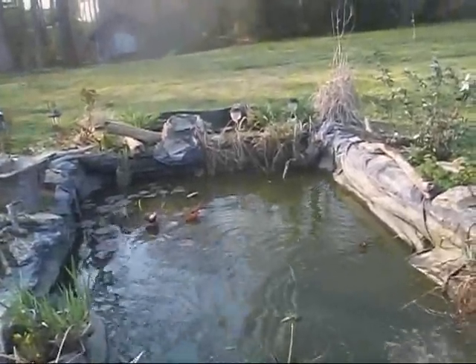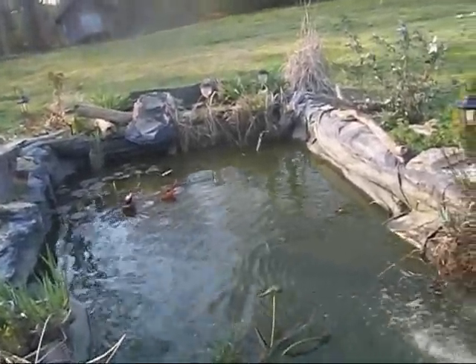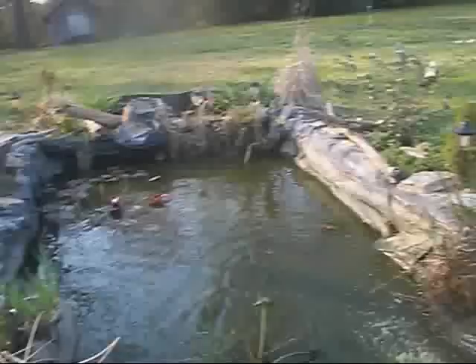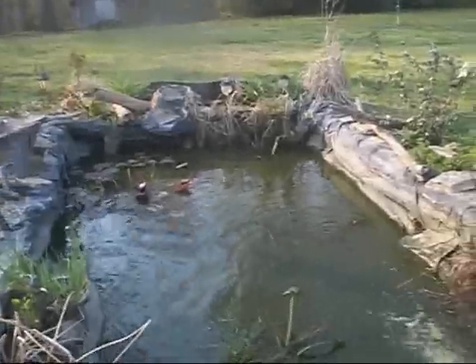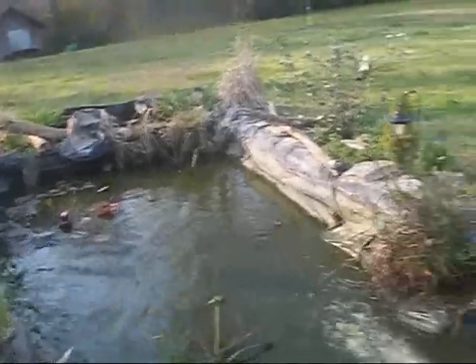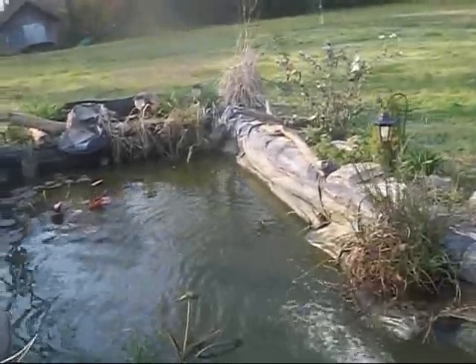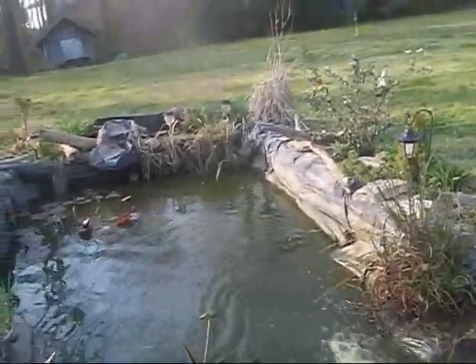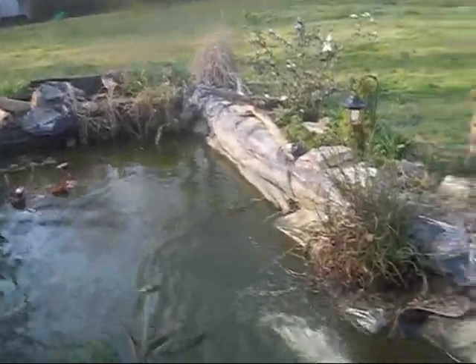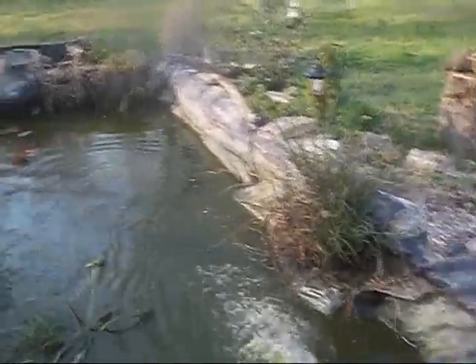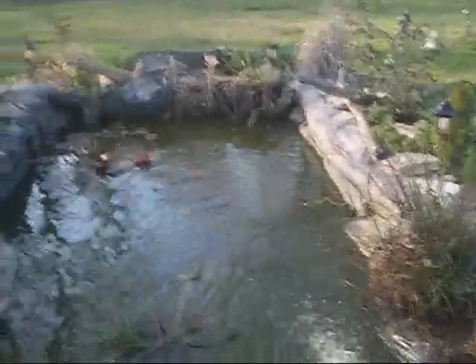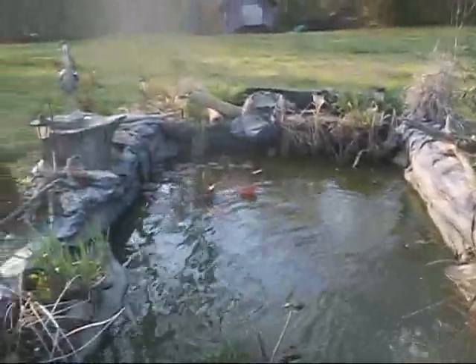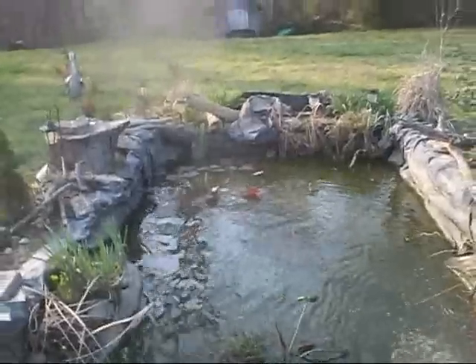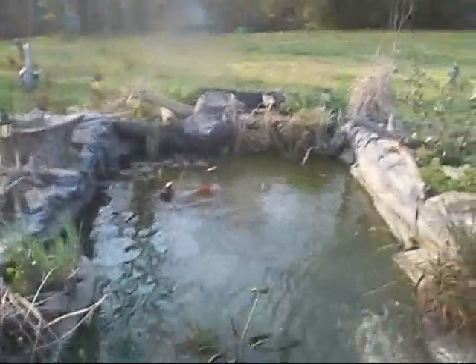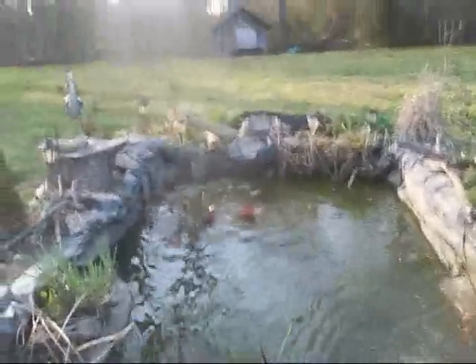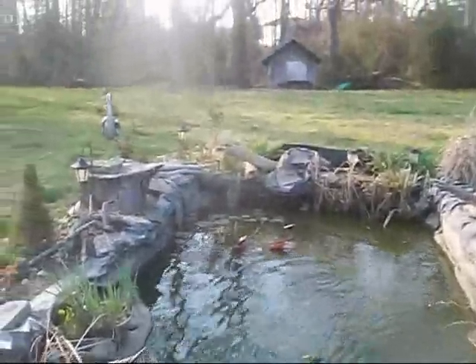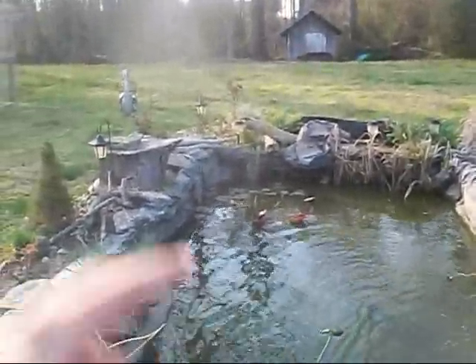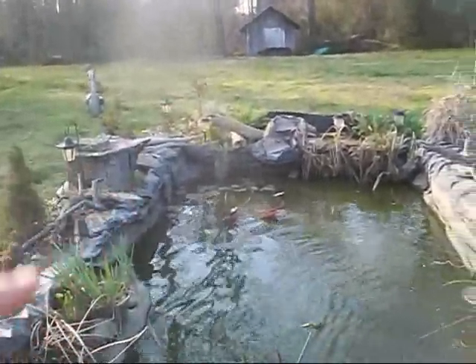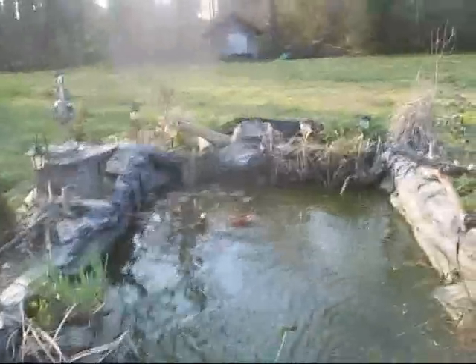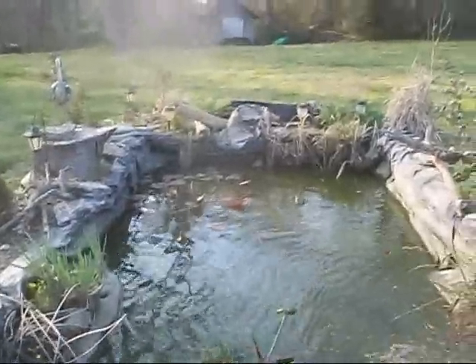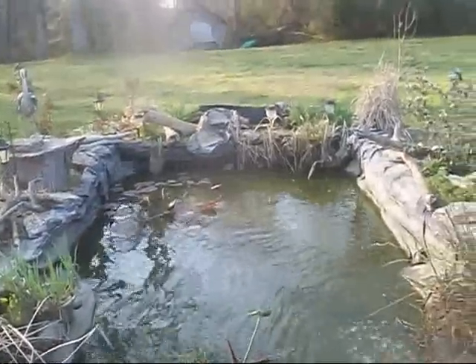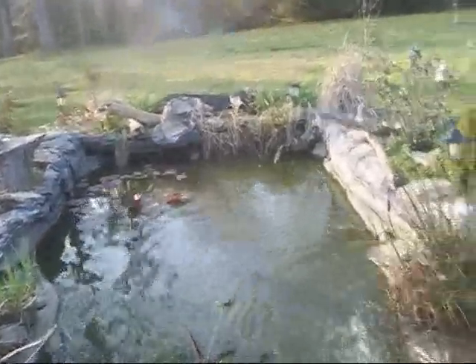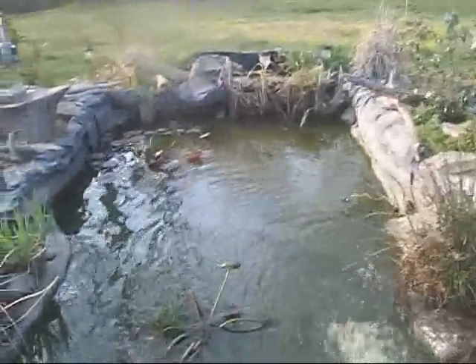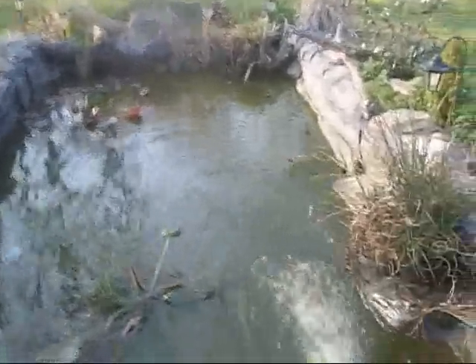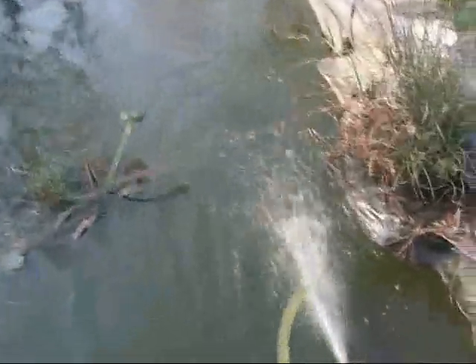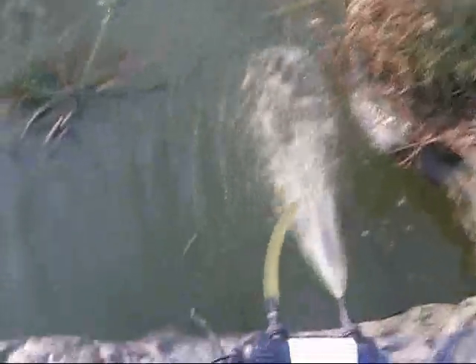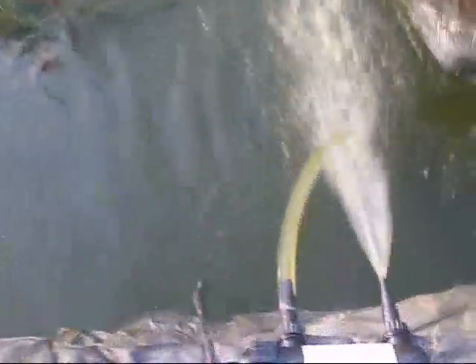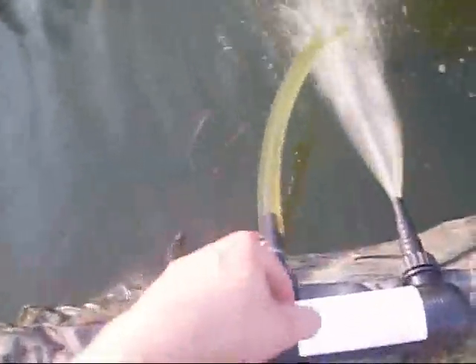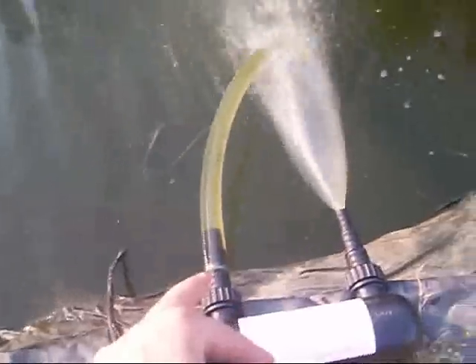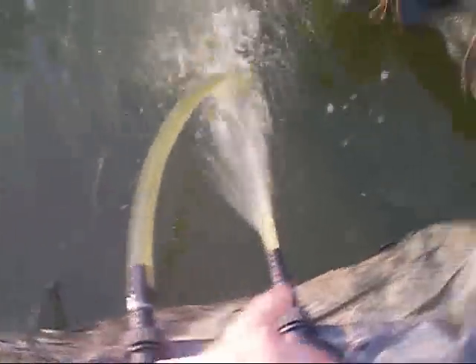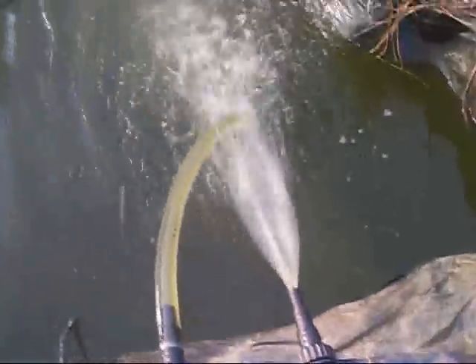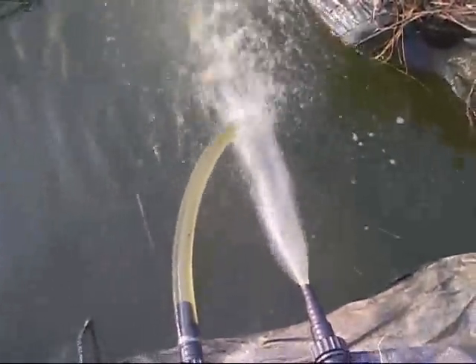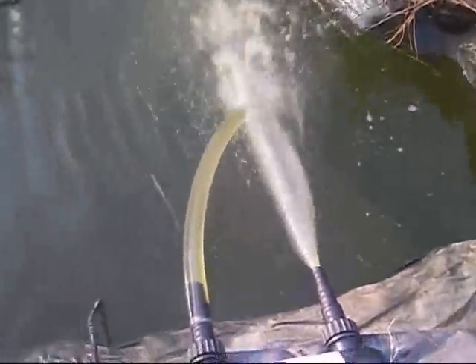I did a huge water change on this thing because I have a lot of fish in here and I'm getting ready for the spring. Like I said in earlier videos, I'm going to make the giant Mountain Dew into a giant Sprite or Sierra Mist — green water coming in, clean white water coming out.